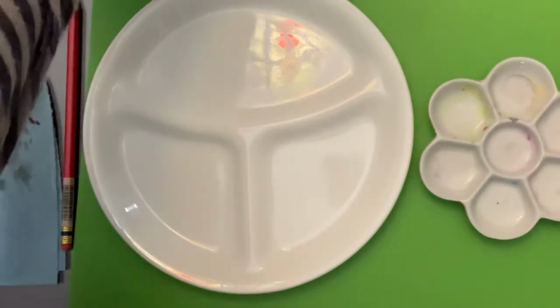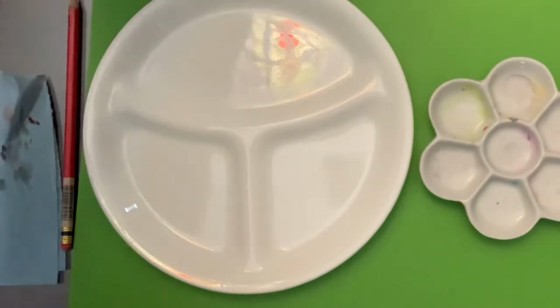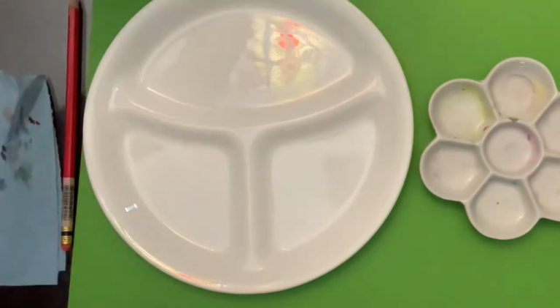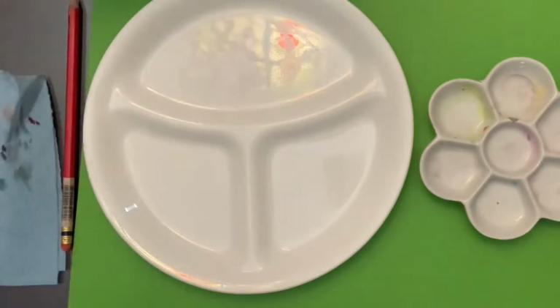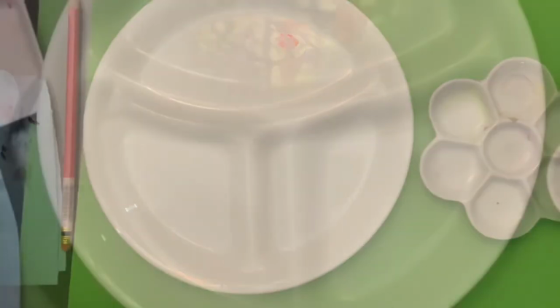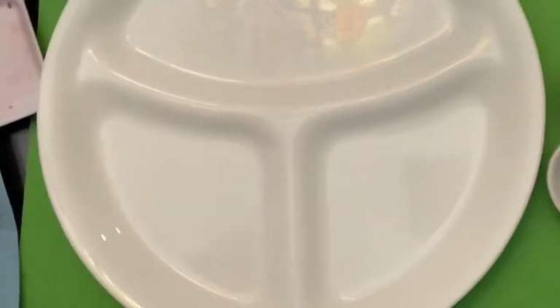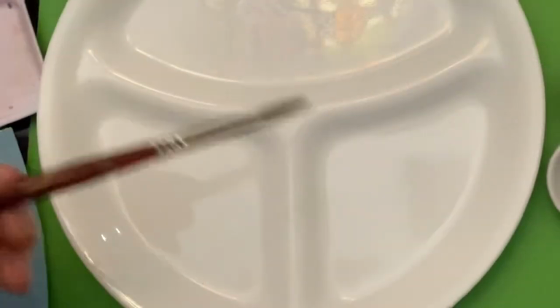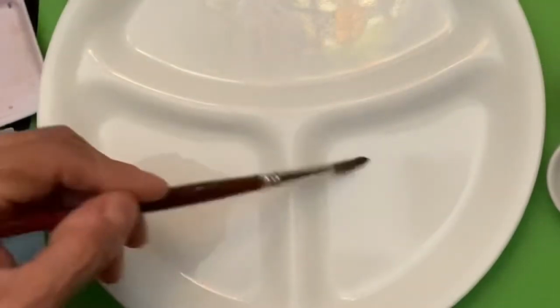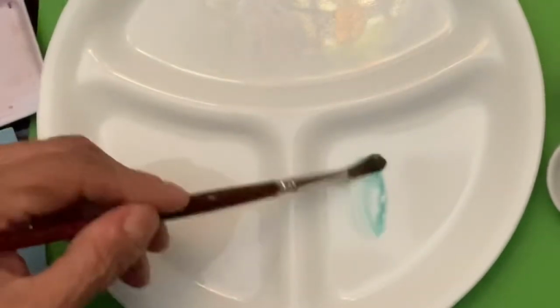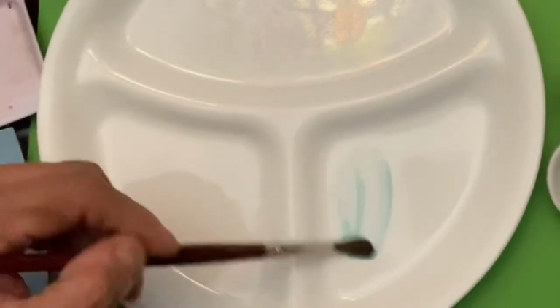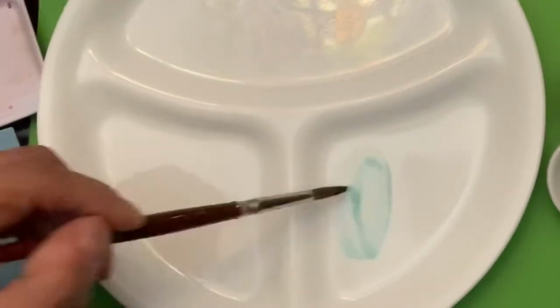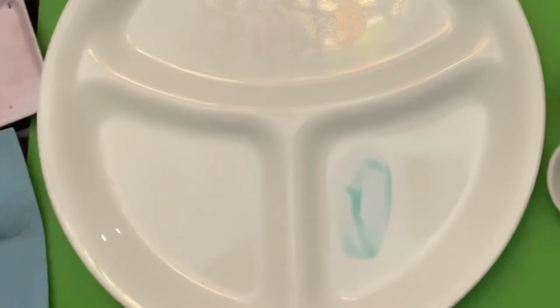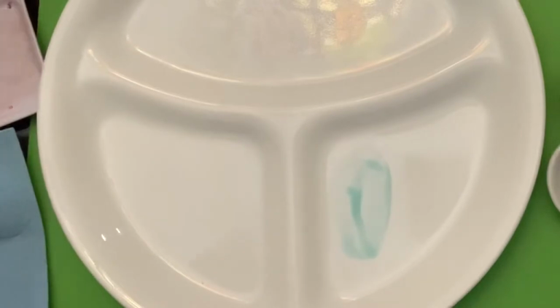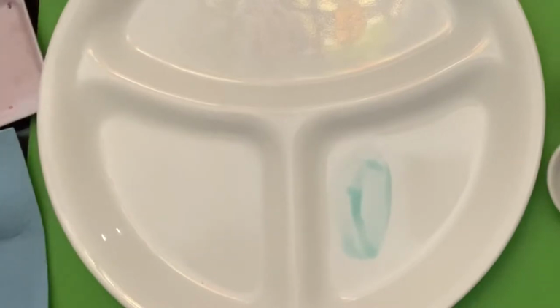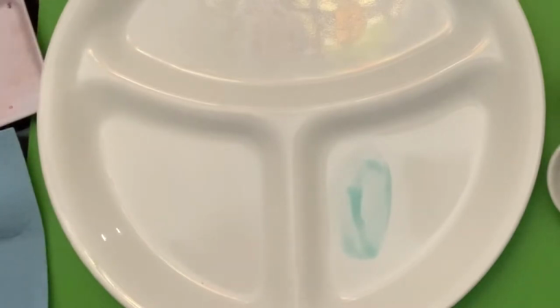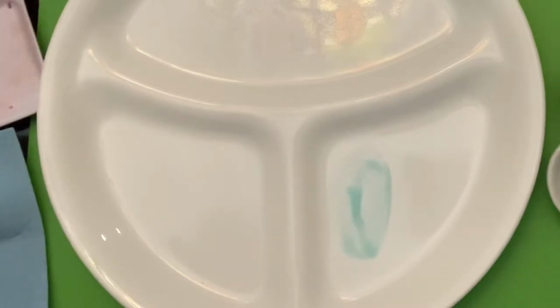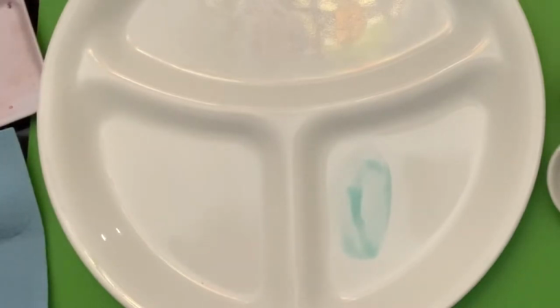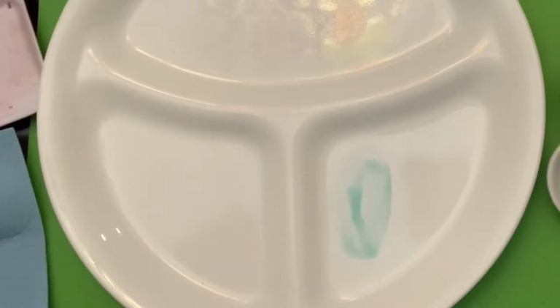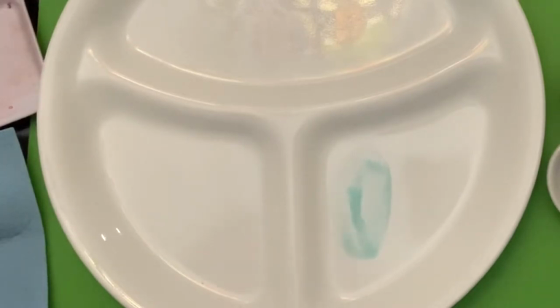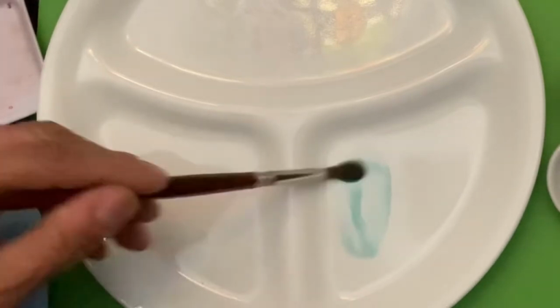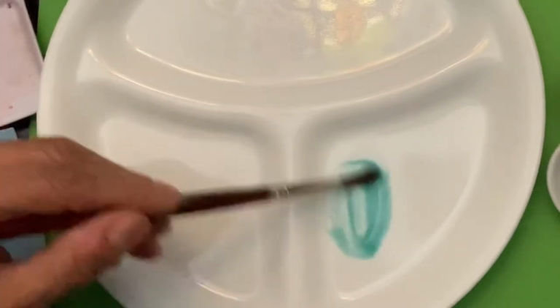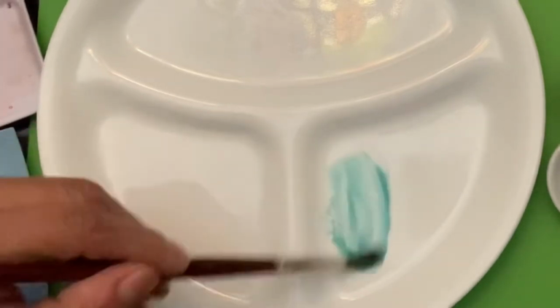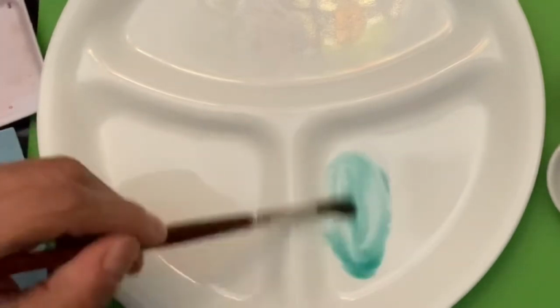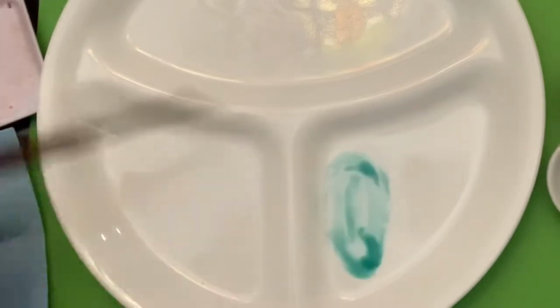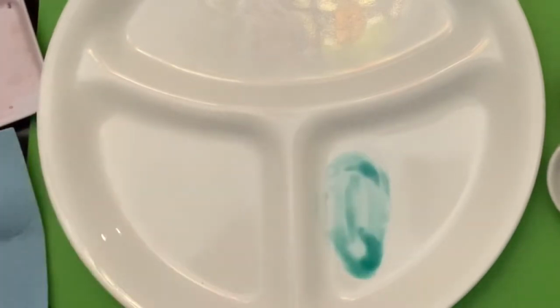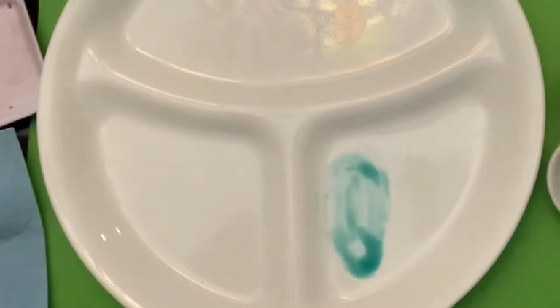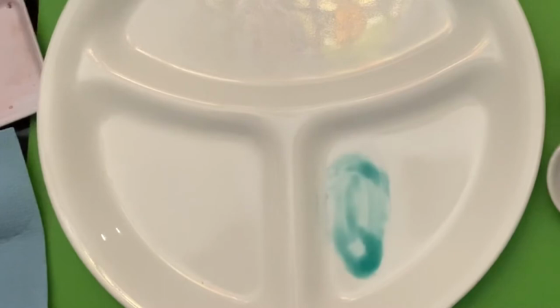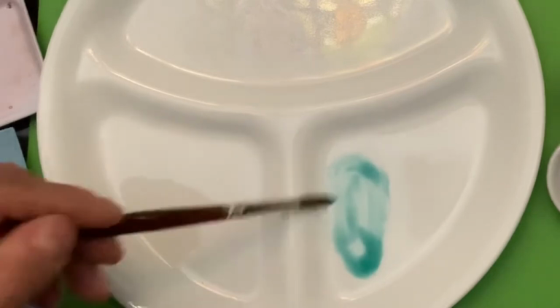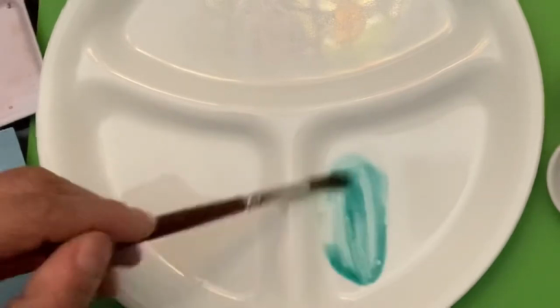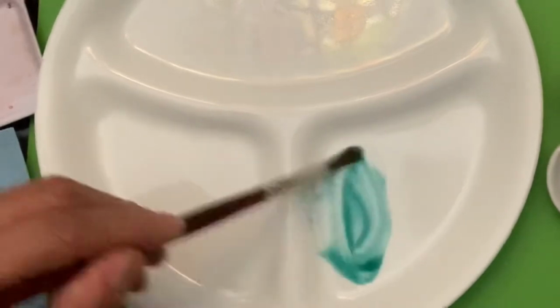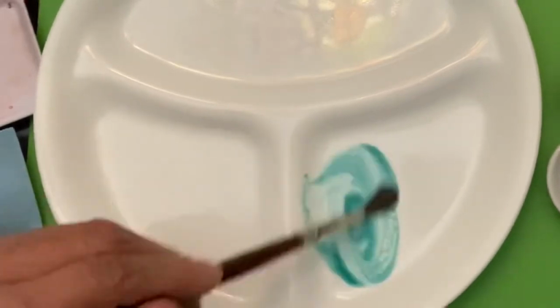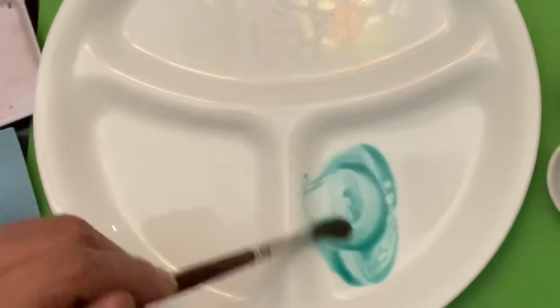I'm just going to place some paint in here and start mixing it around. It feels like a really nice typical porcelain mixing palette, so it's great.